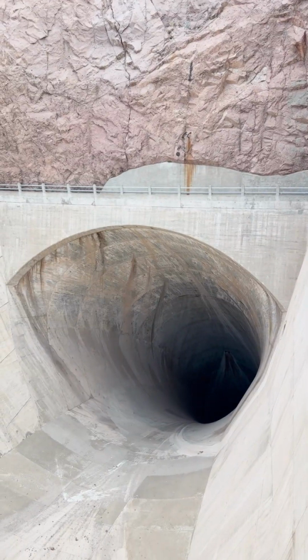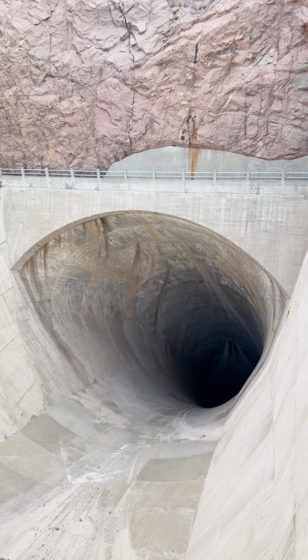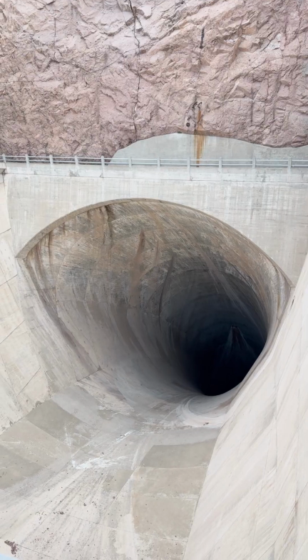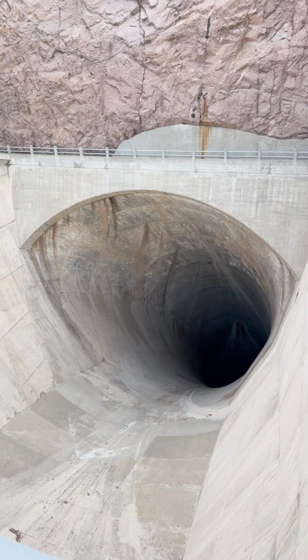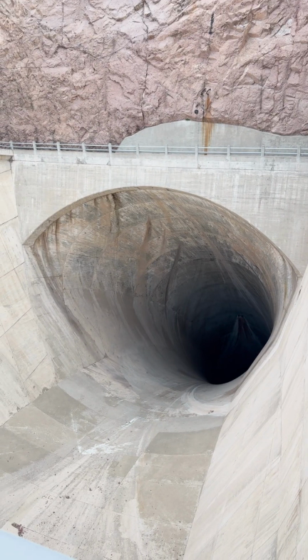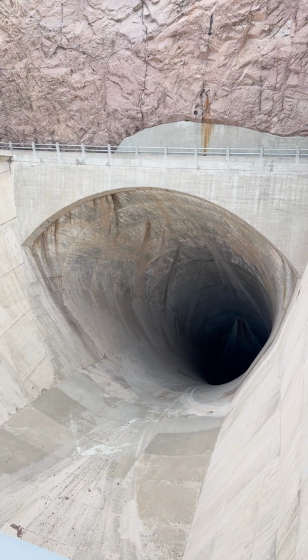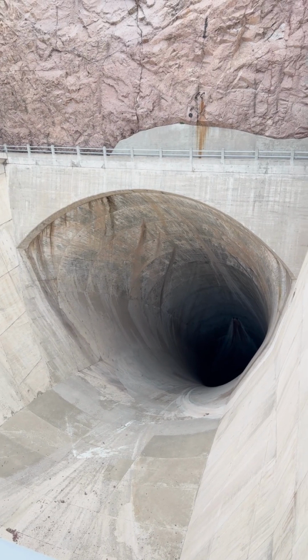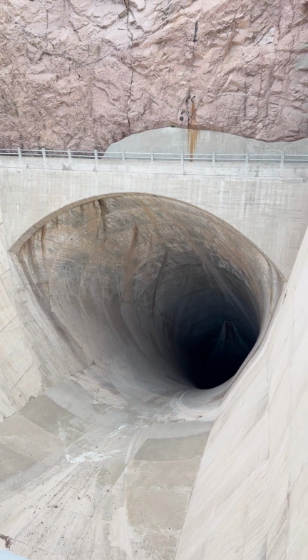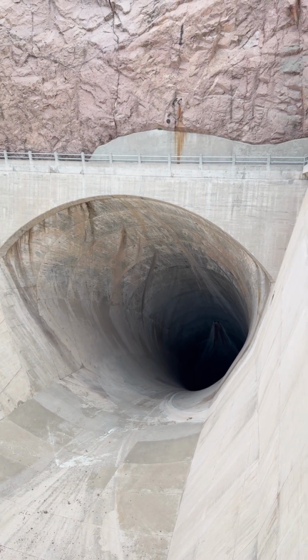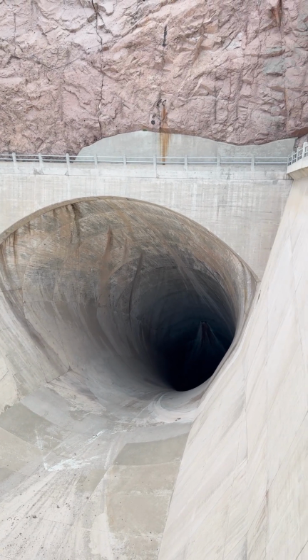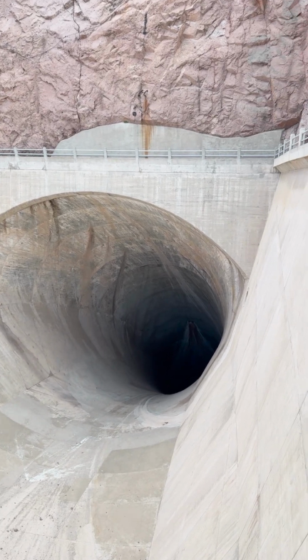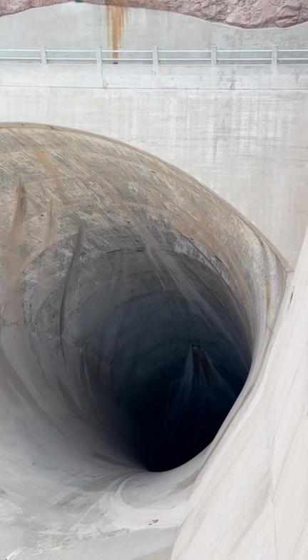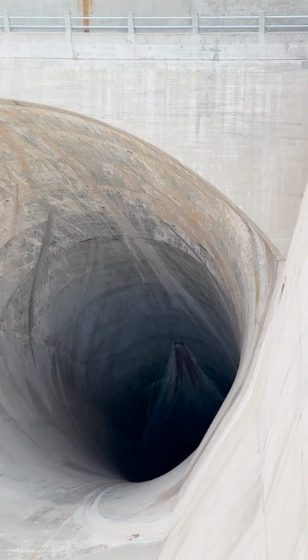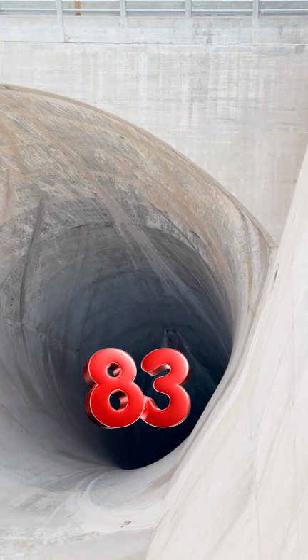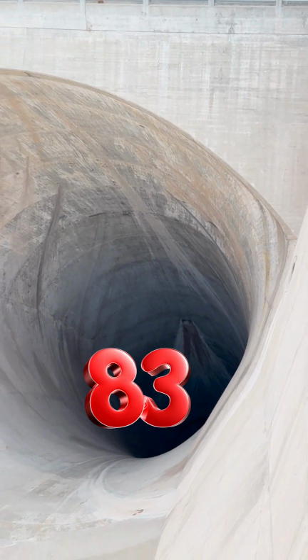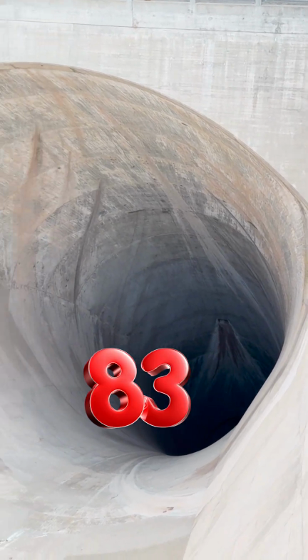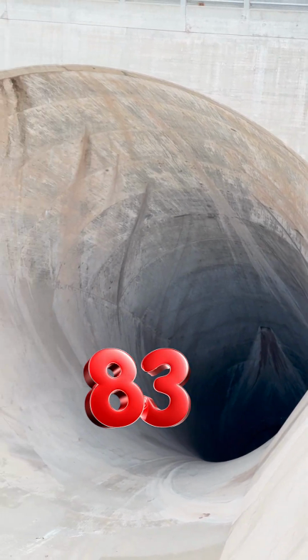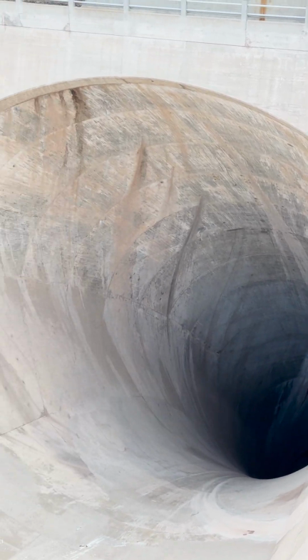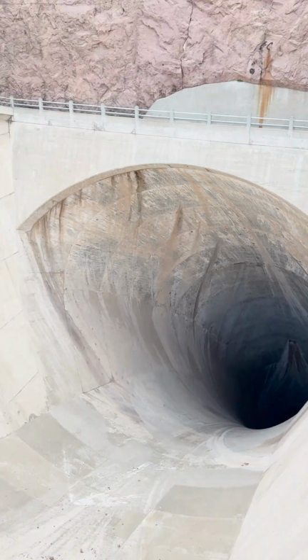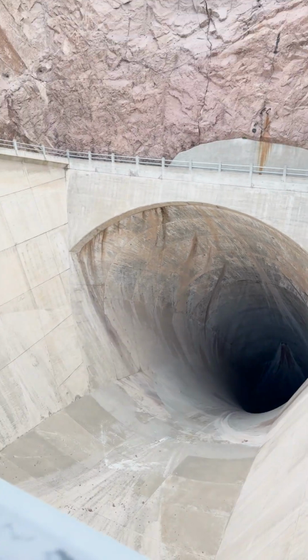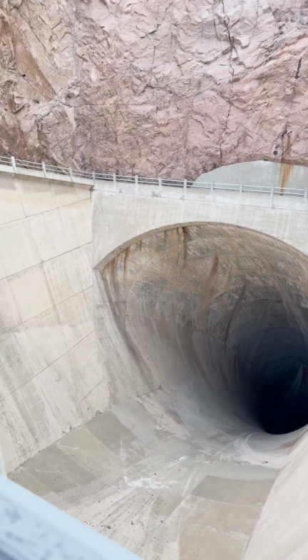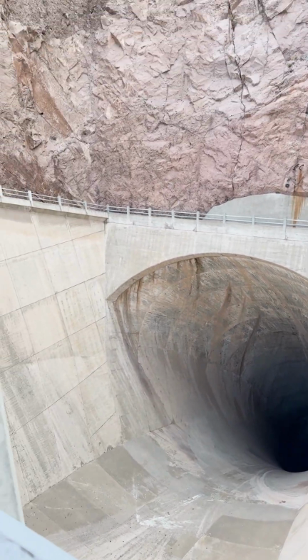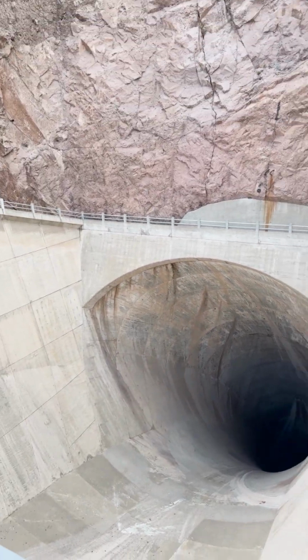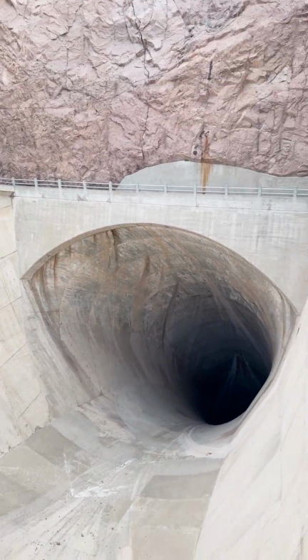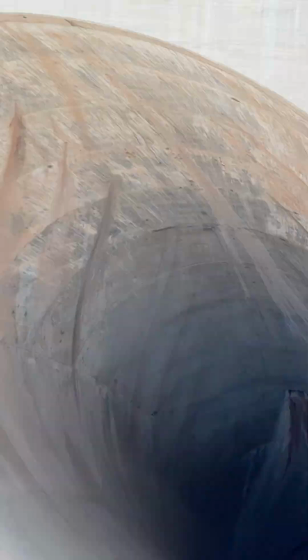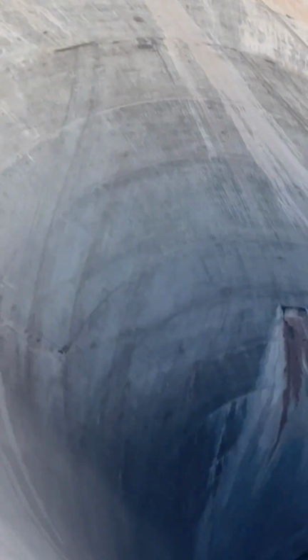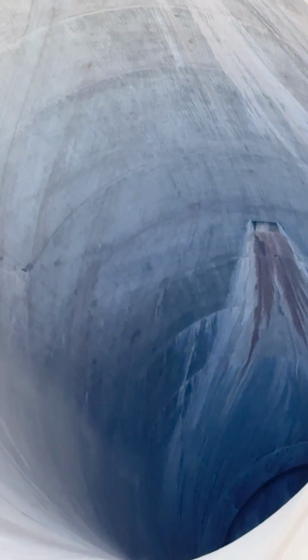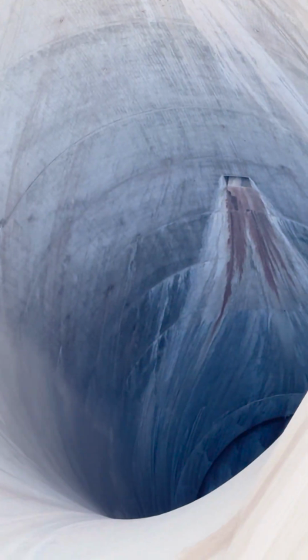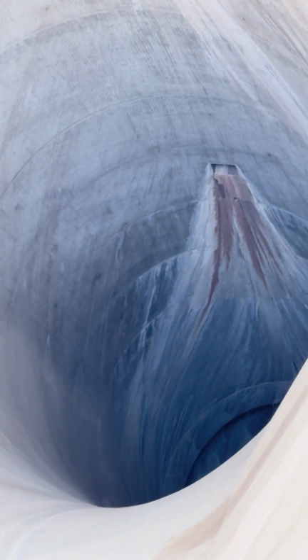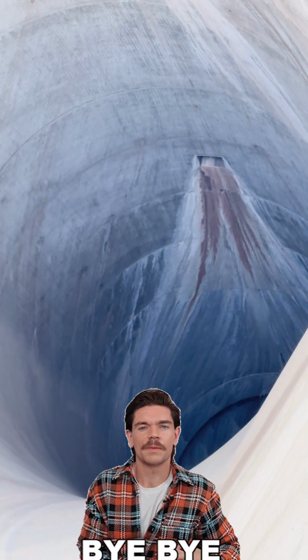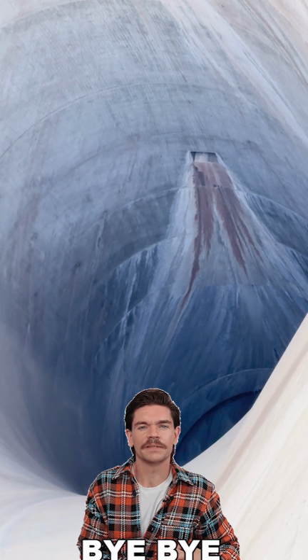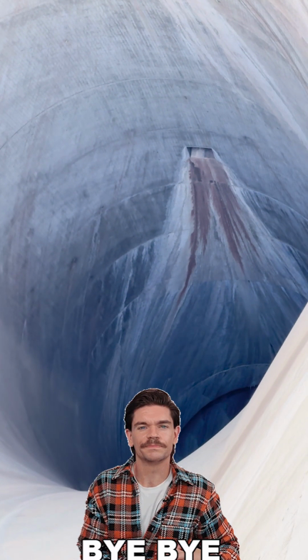This is the spill hole of the dam. It was ever only used in 1983 when there was too much water for the dam to handle. If you've fallen there, you can kiss your life goodbye.